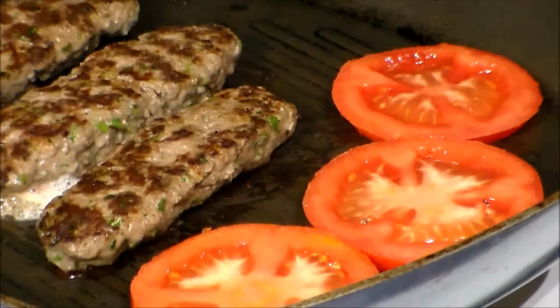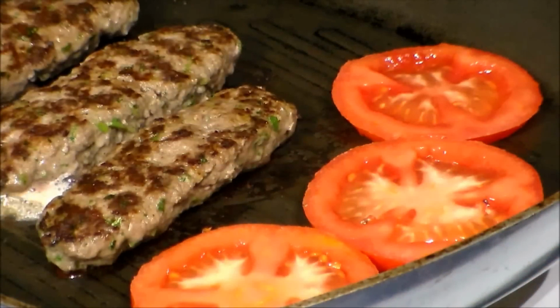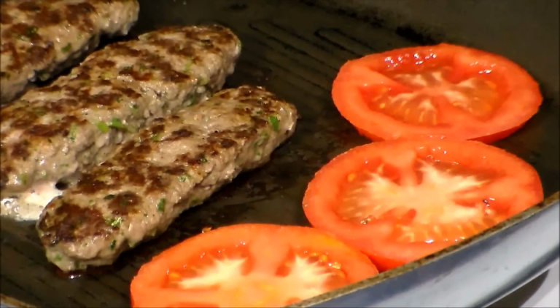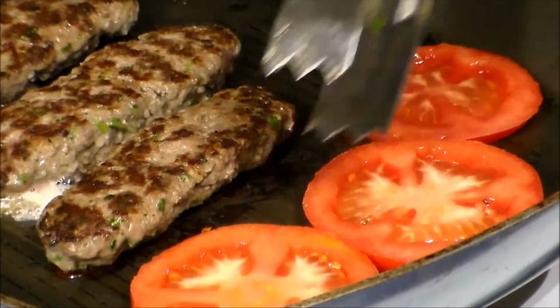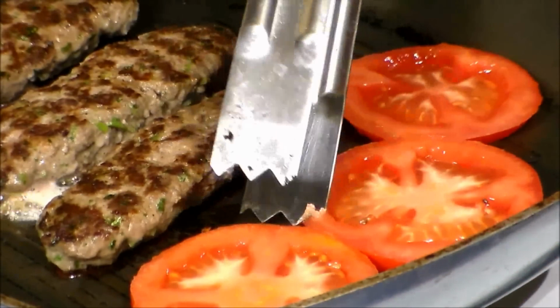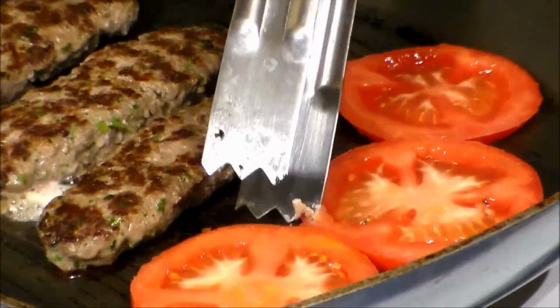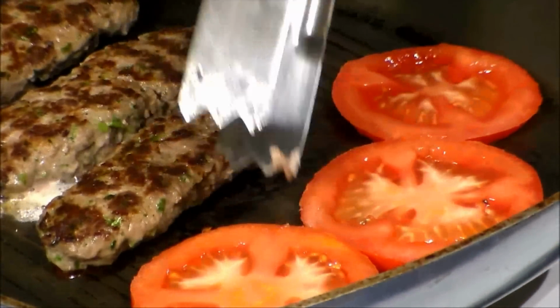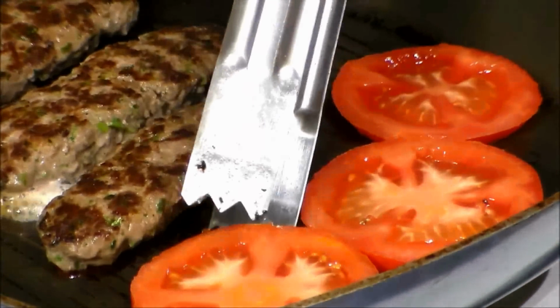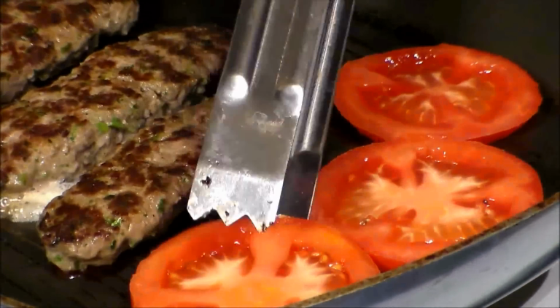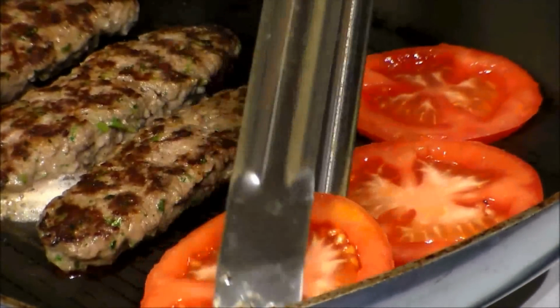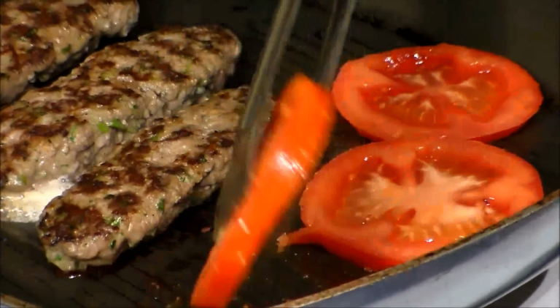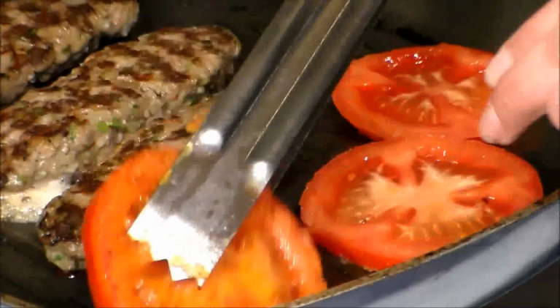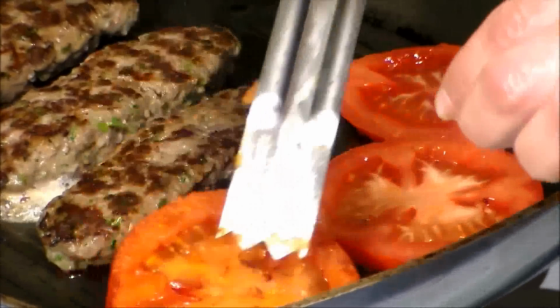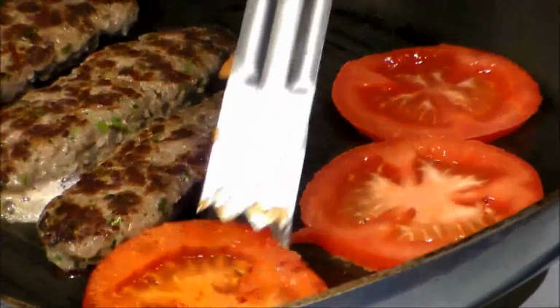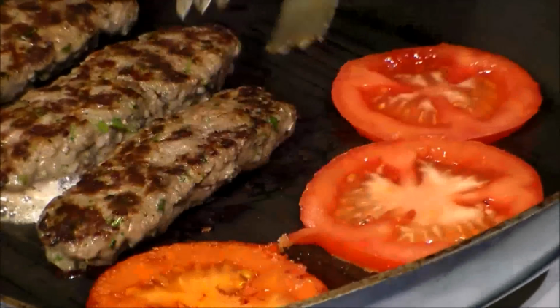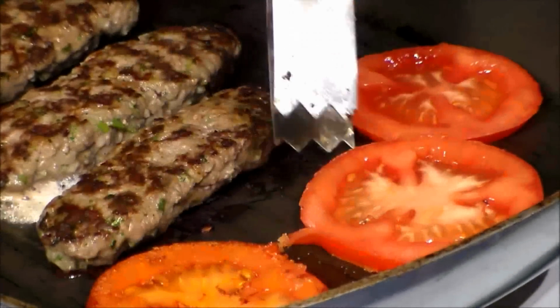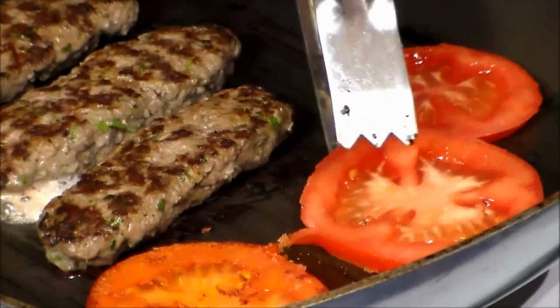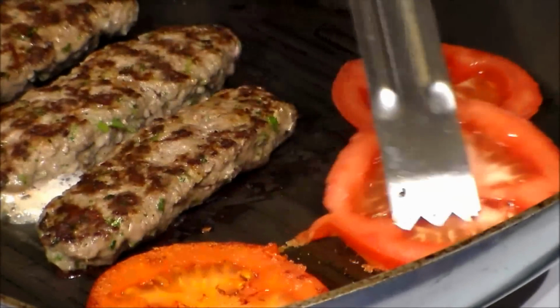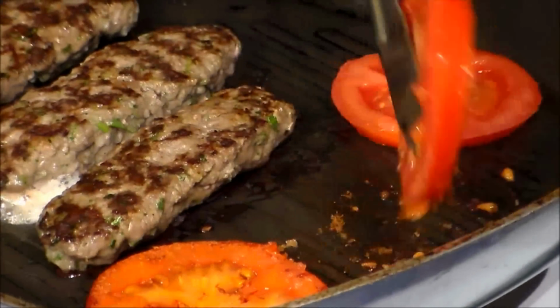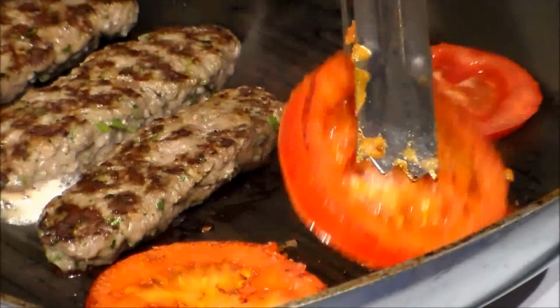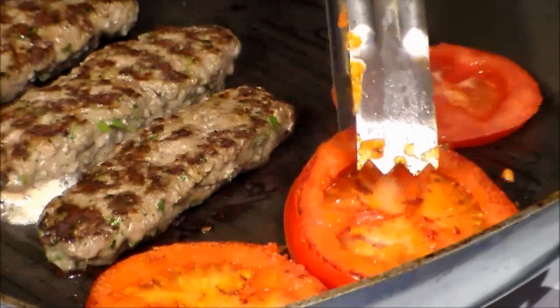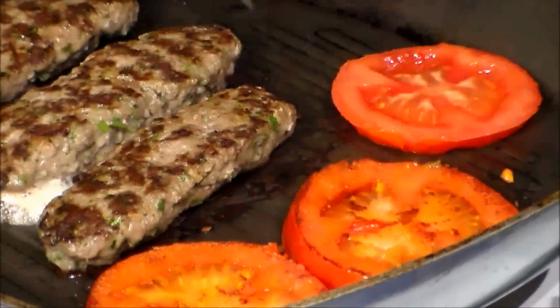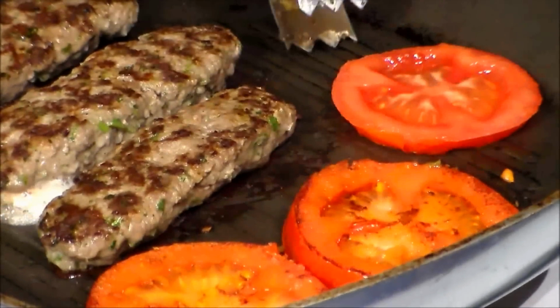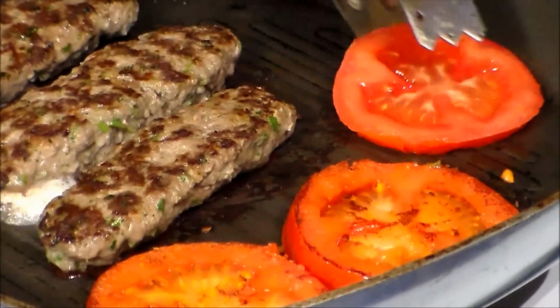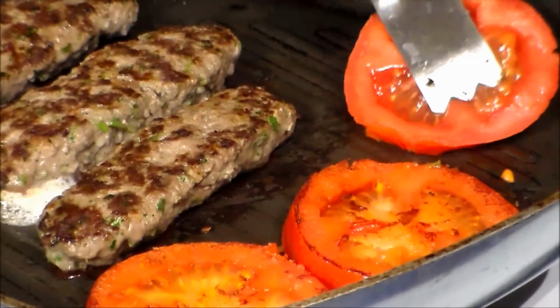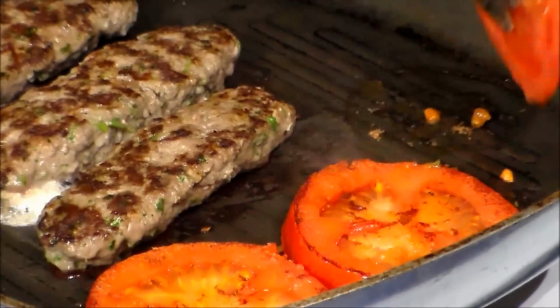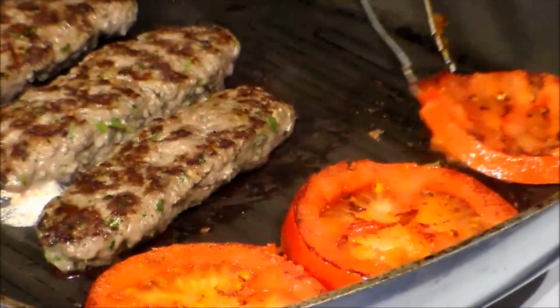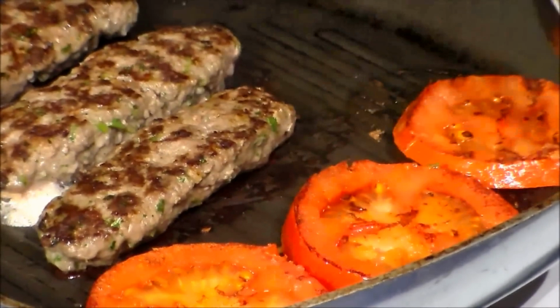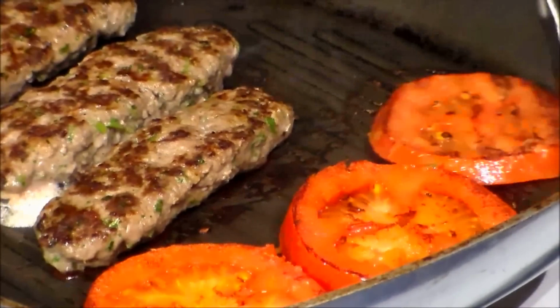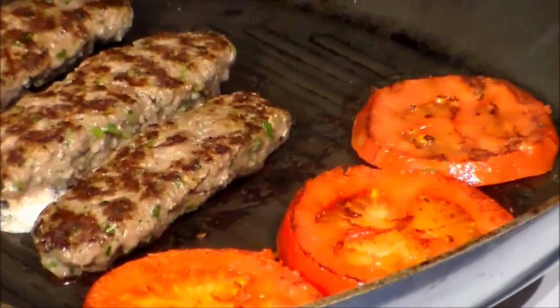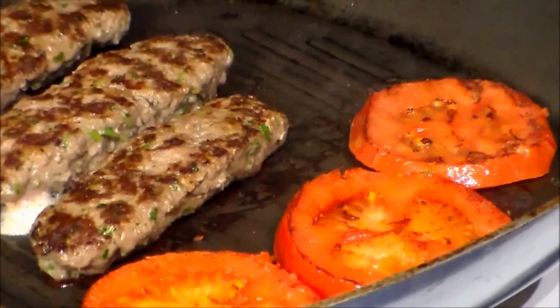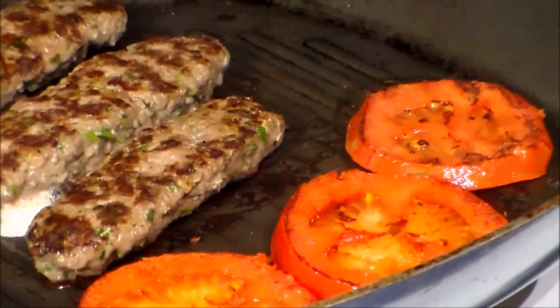Now let's turn these tomato slices to the other side. They are a little bit sensitive so be careful when you turn them.